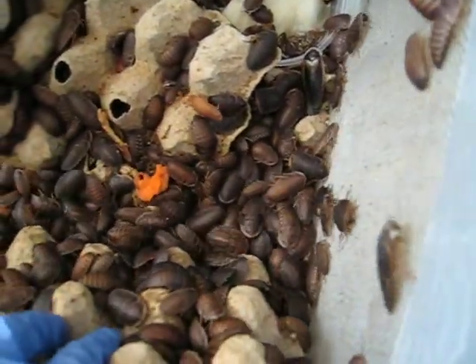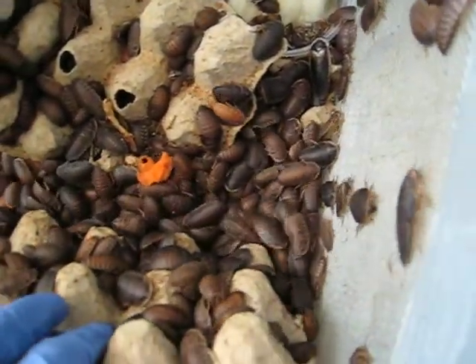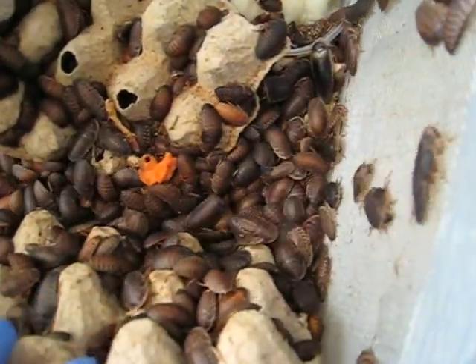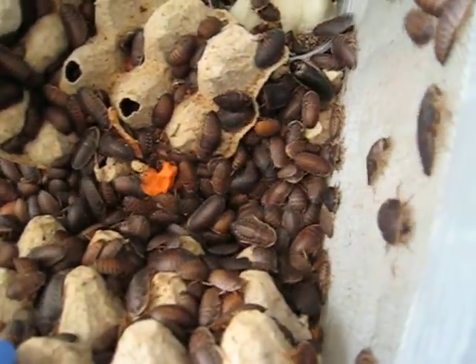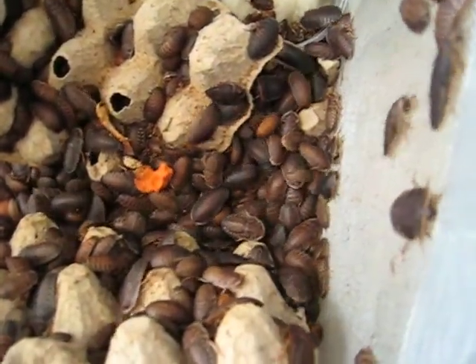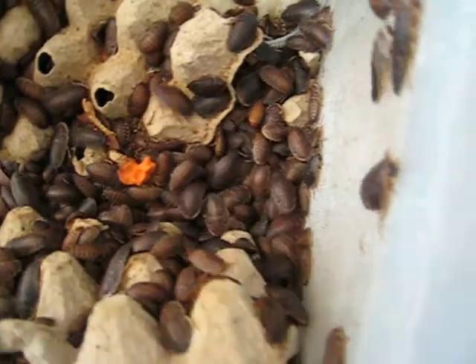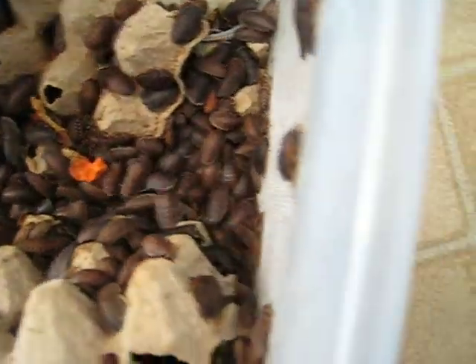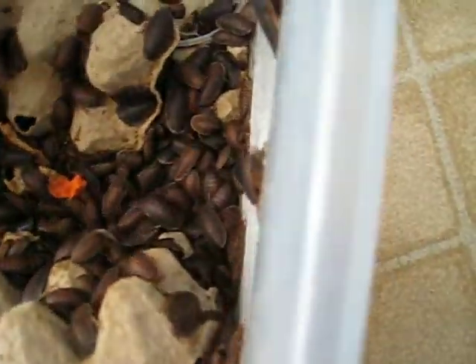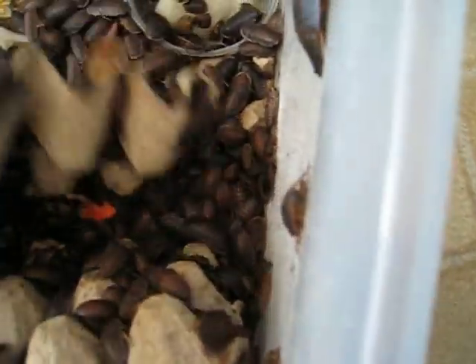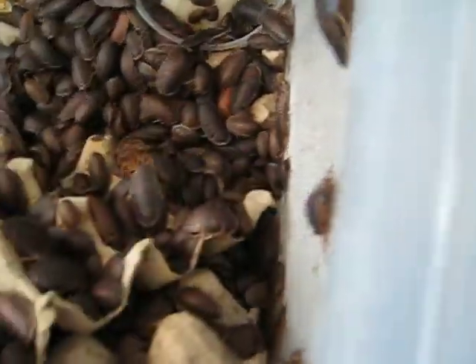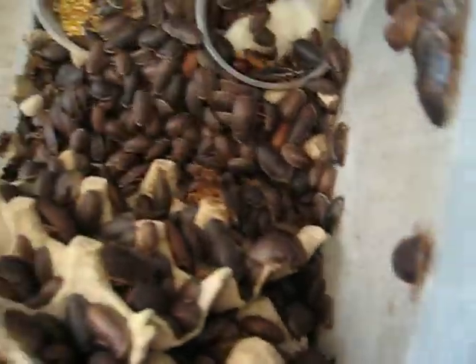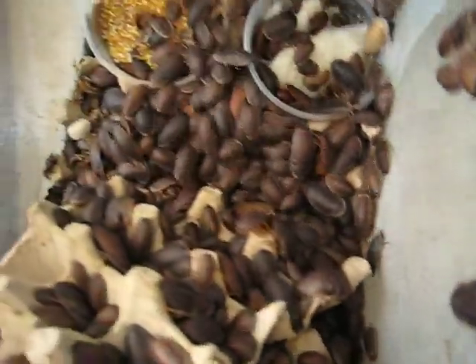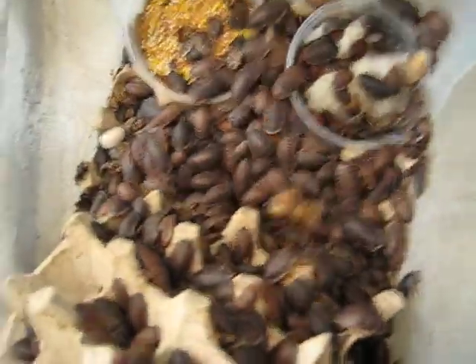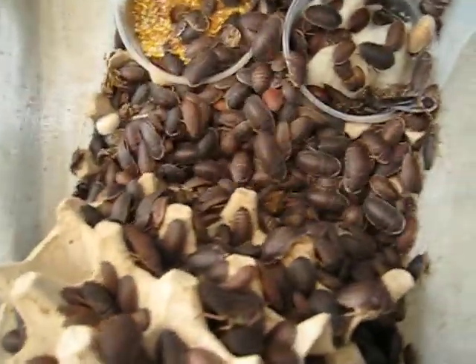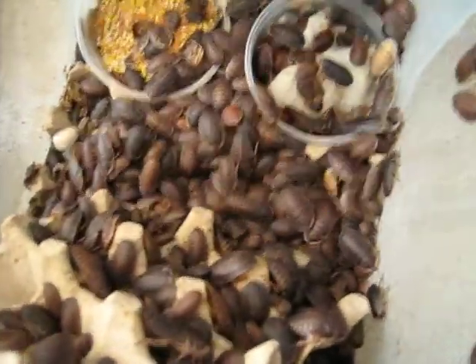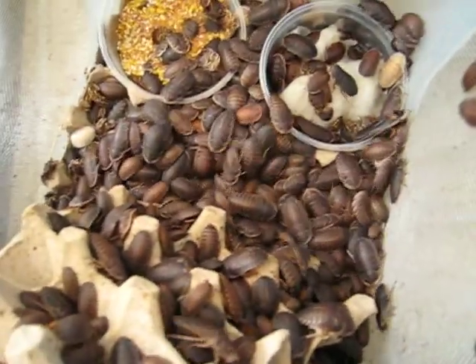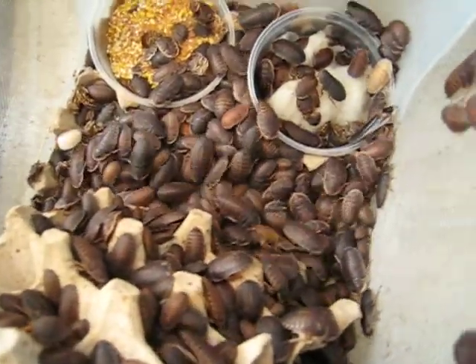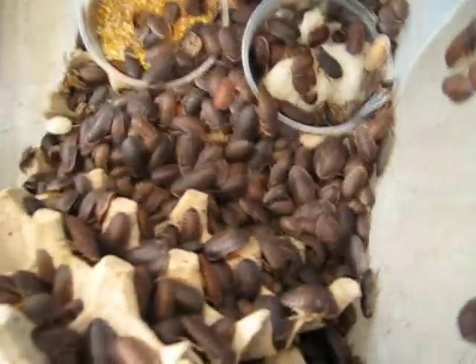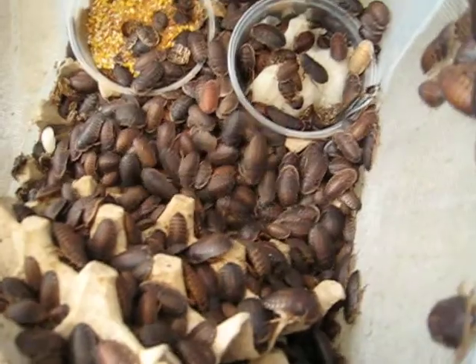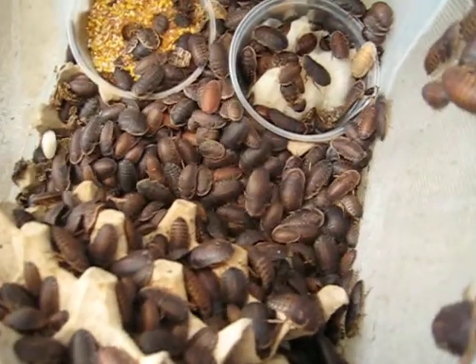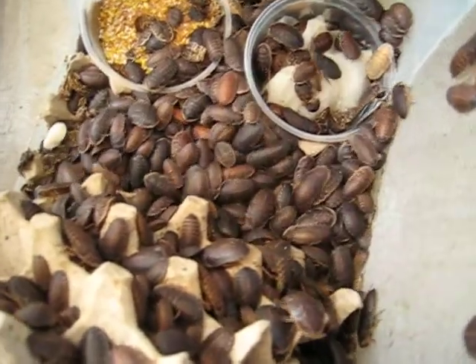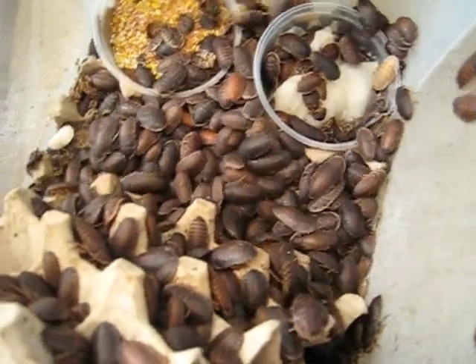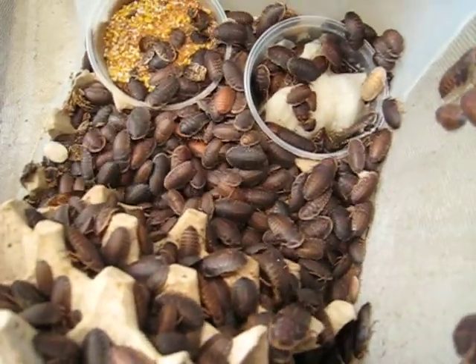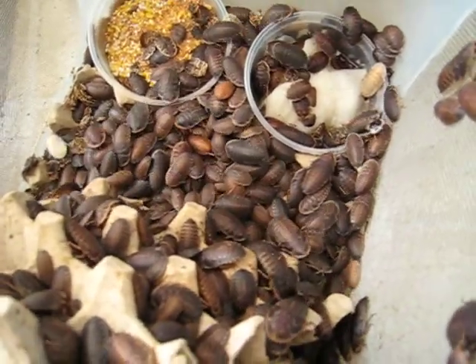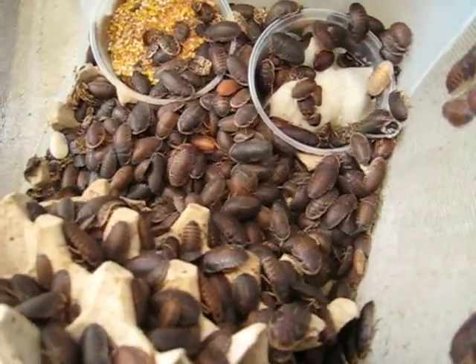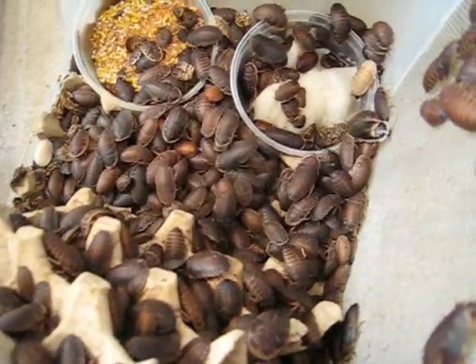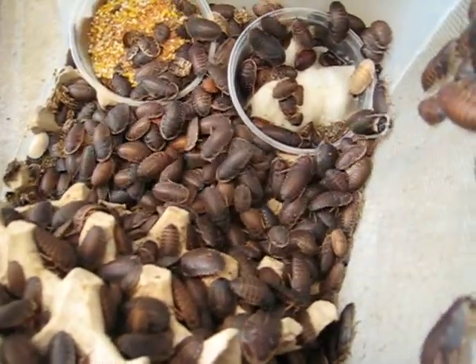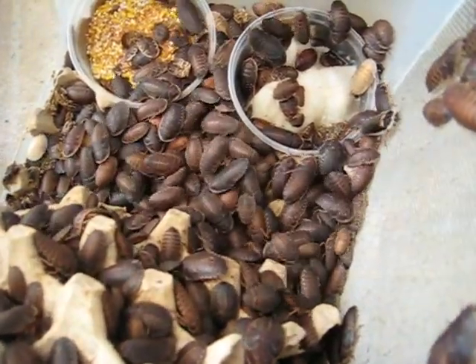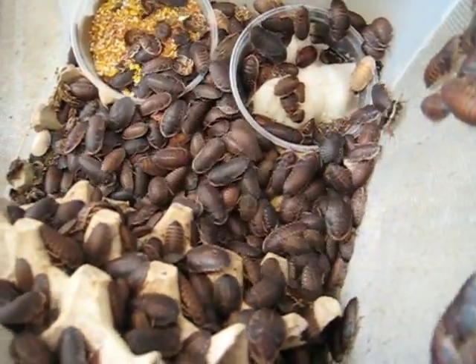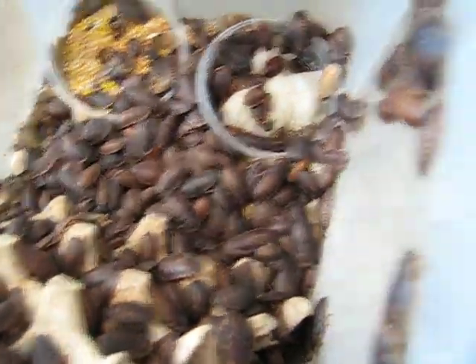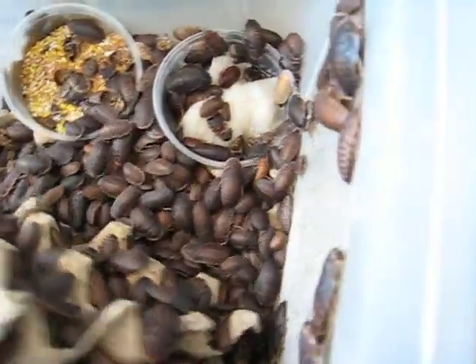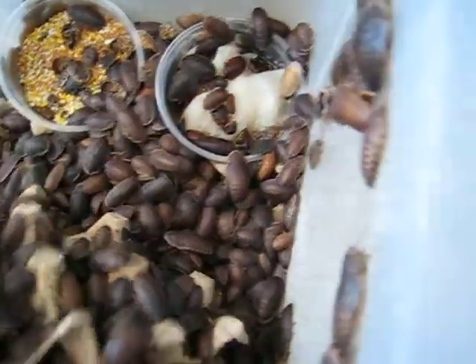It is pretty much time to put them in a large container to grow. It does not take them very long to grow this large. With the right temperature and the right food, it goes pretty fast.